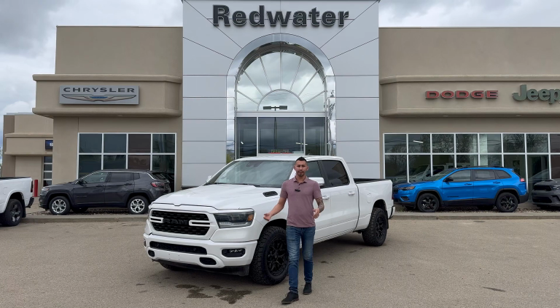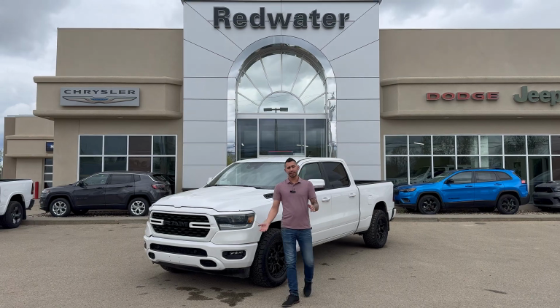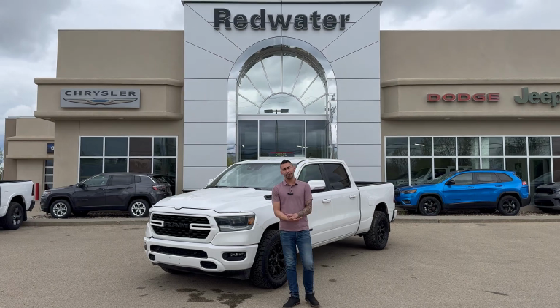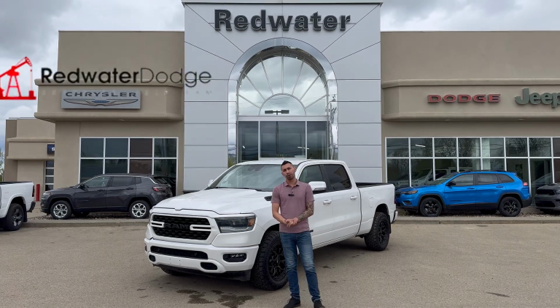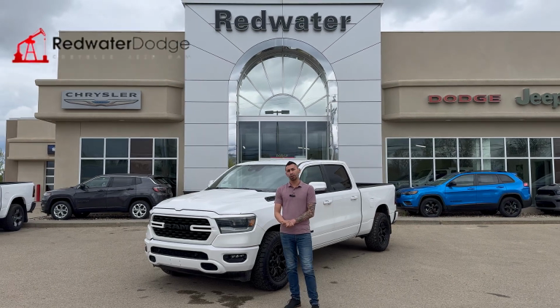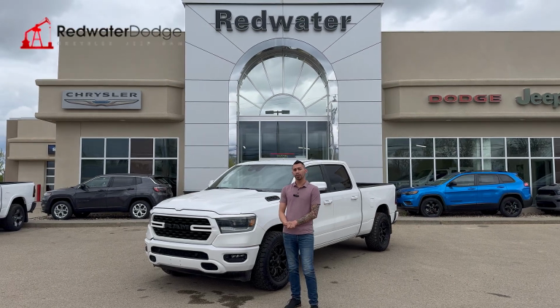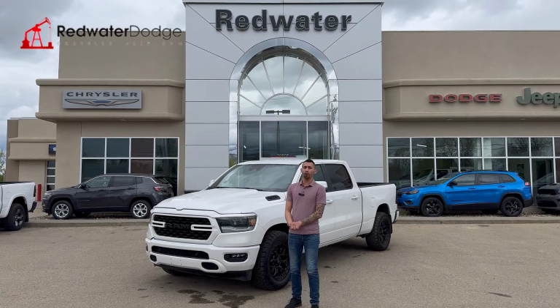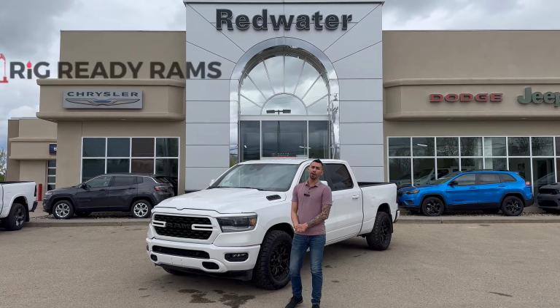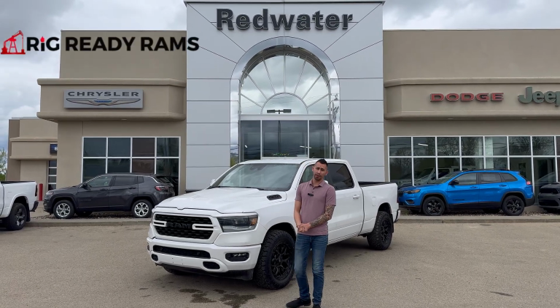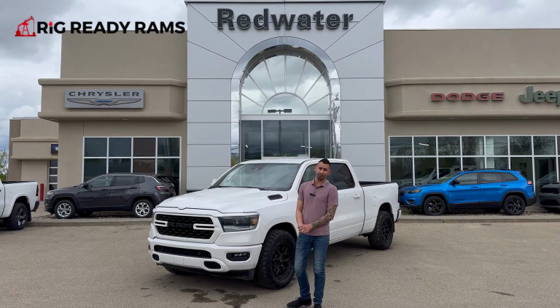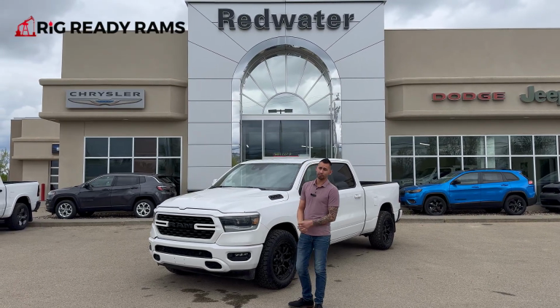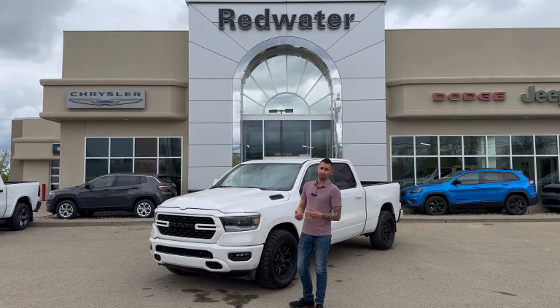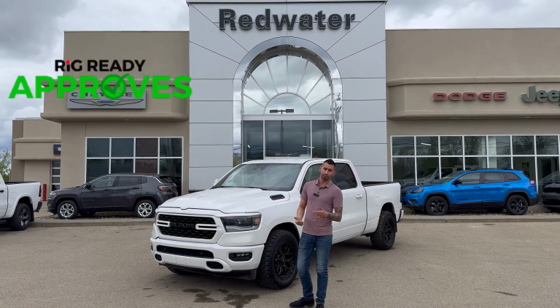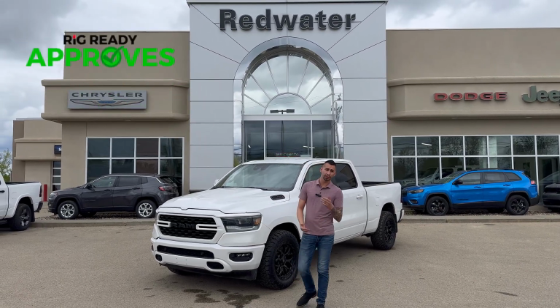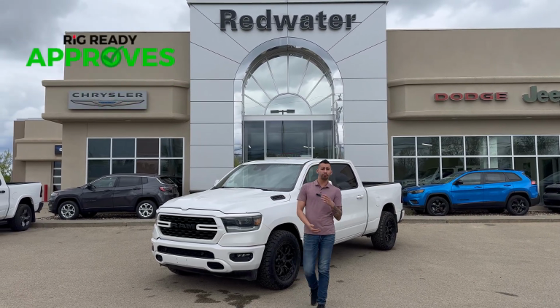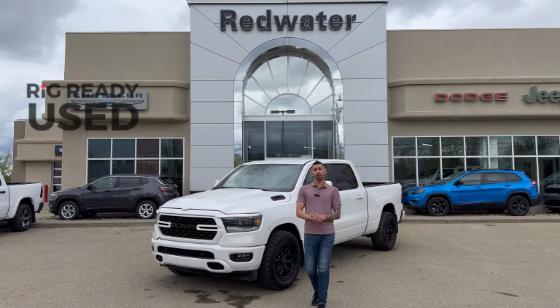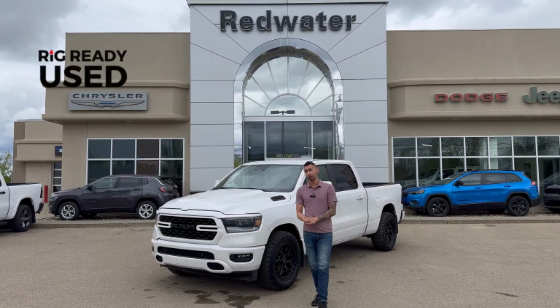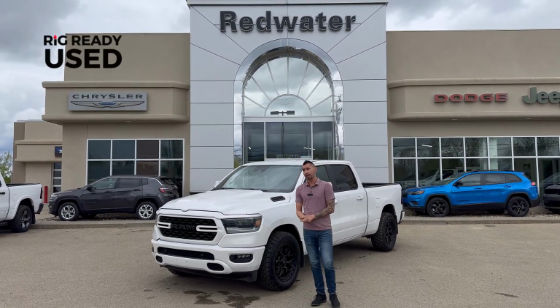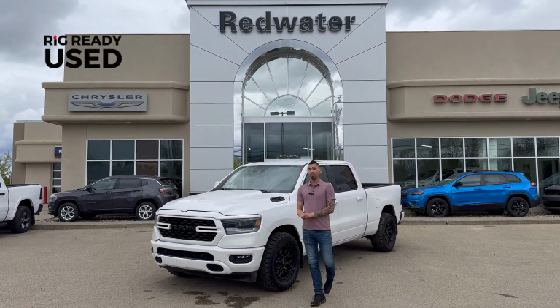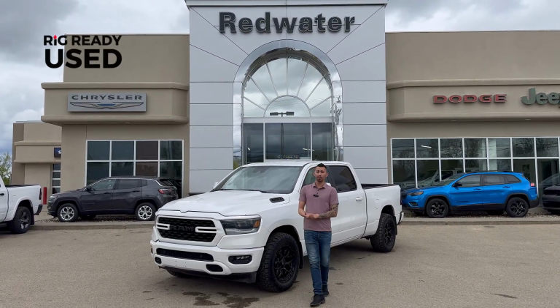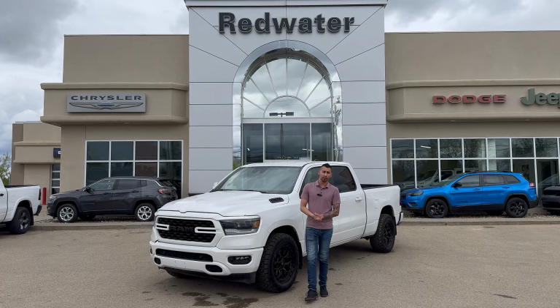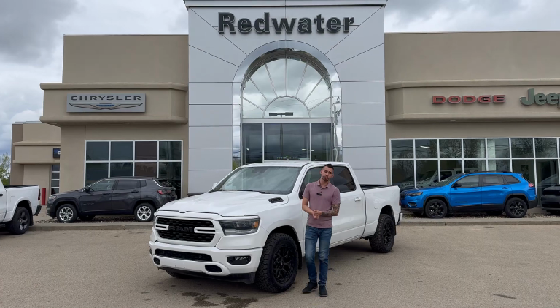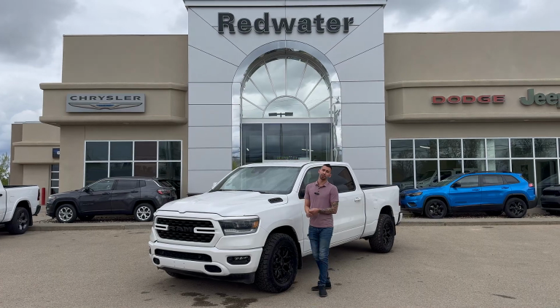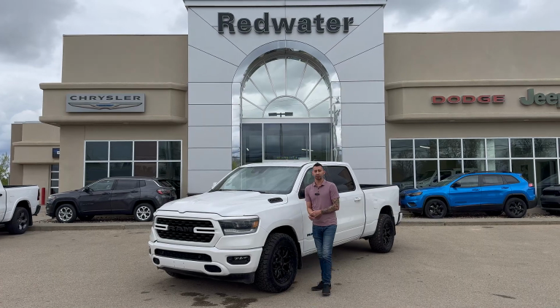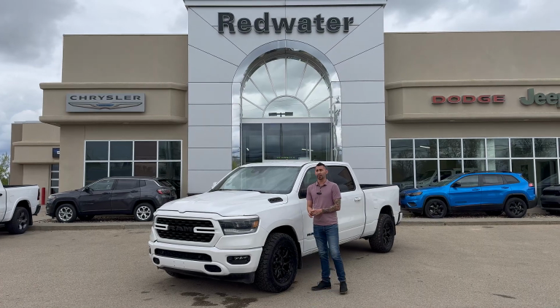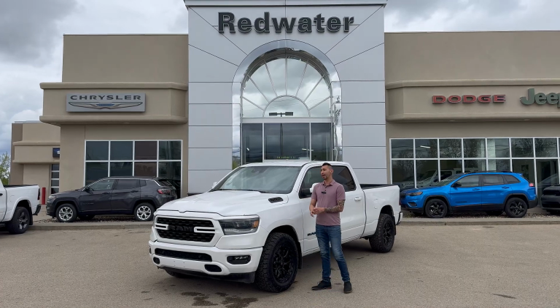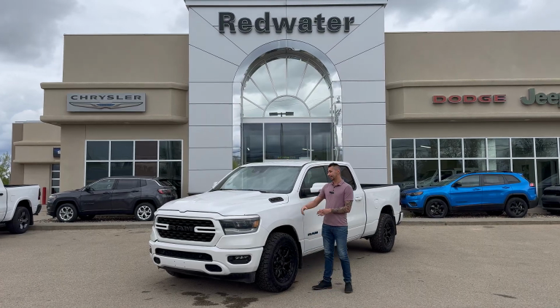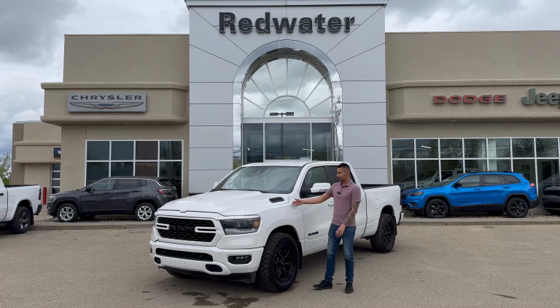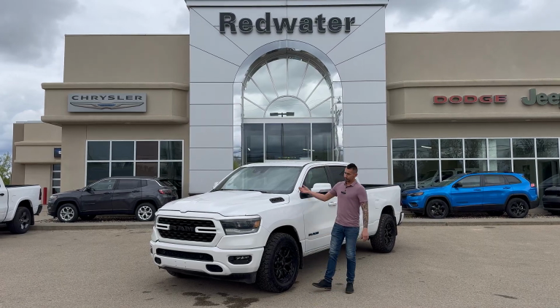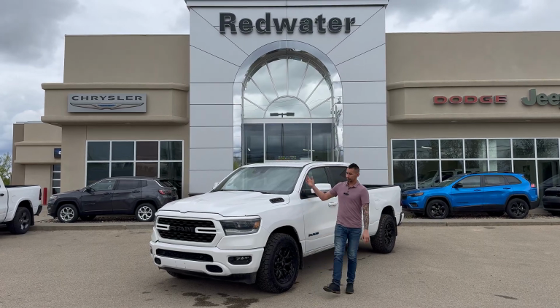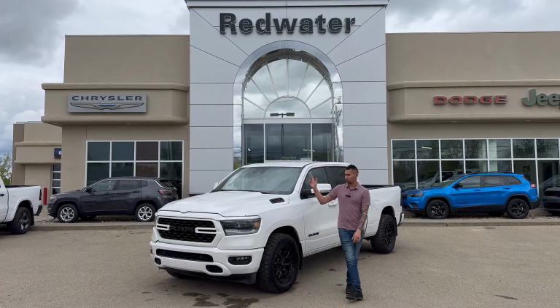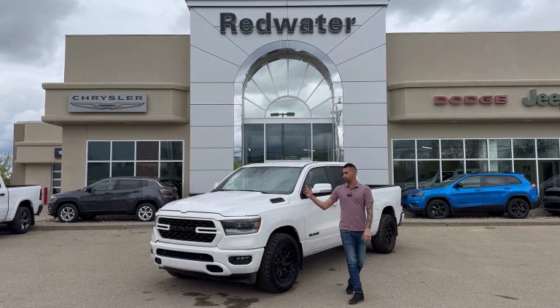Hey guys, Adrian back with Redwater Dodge, the home of Rig Ready Rams, Rig Ready Approves, and Rig Ready Used — Alberta's largest pre-owned inventory. Adding to that is this 2022...